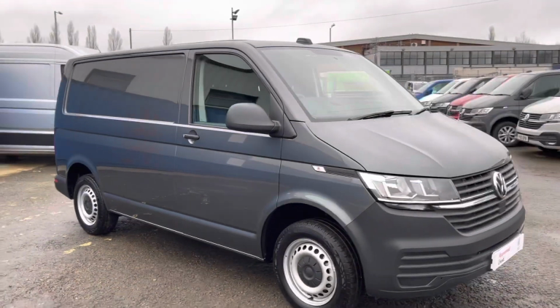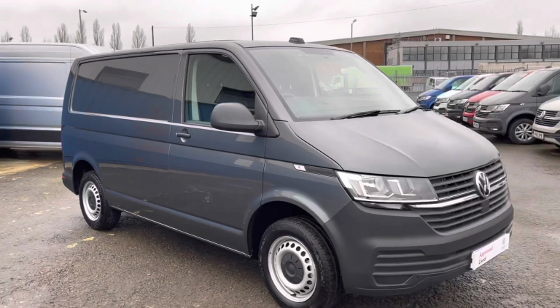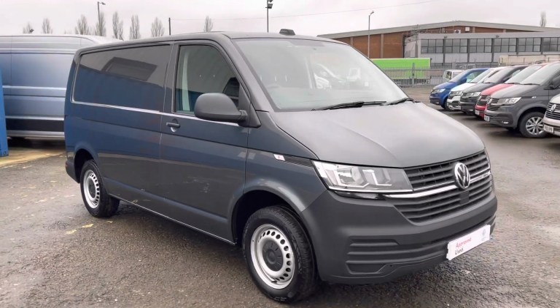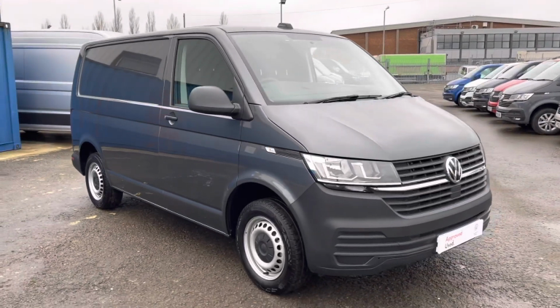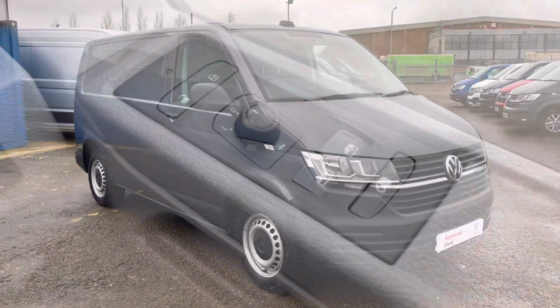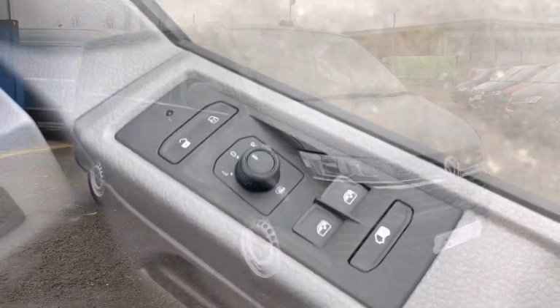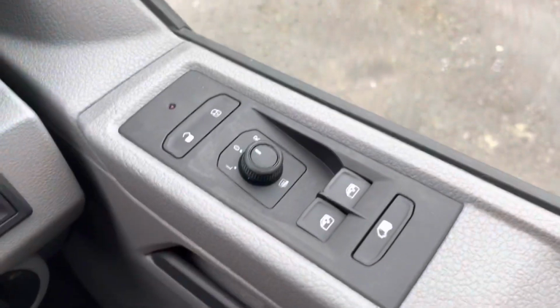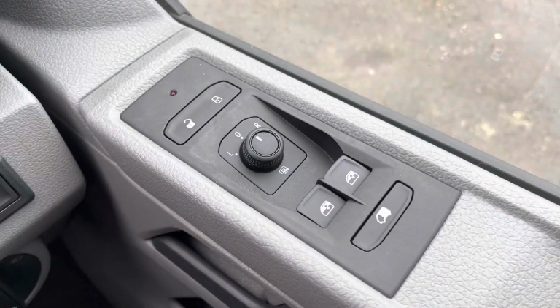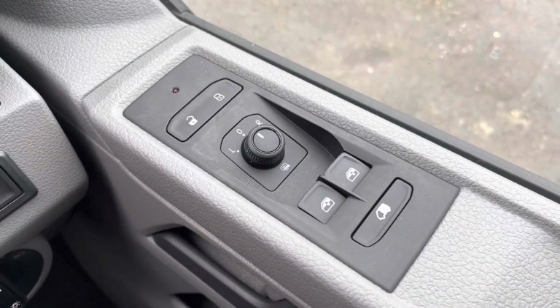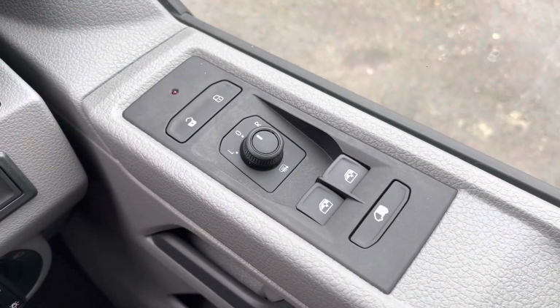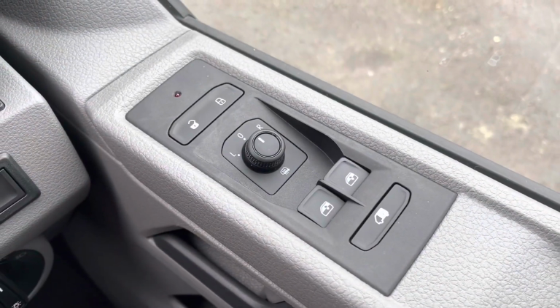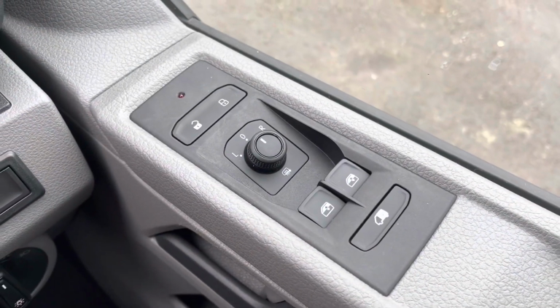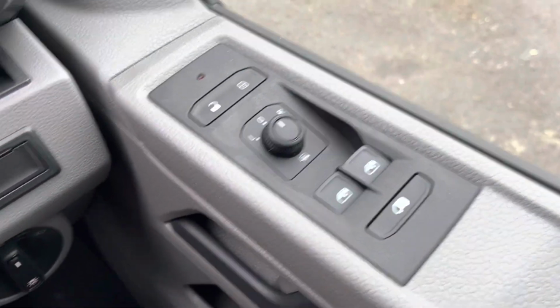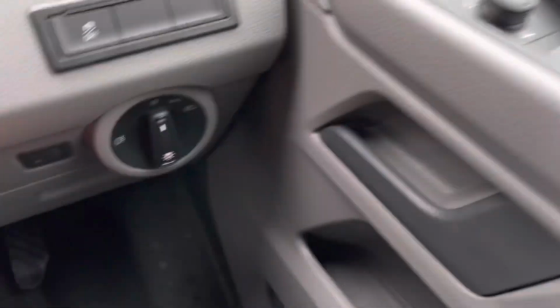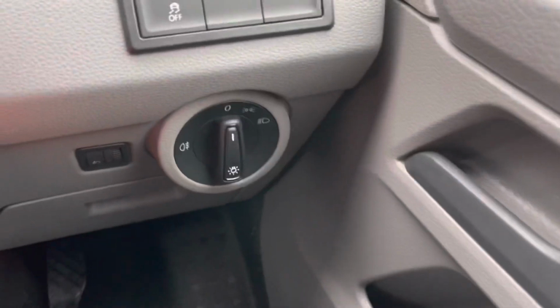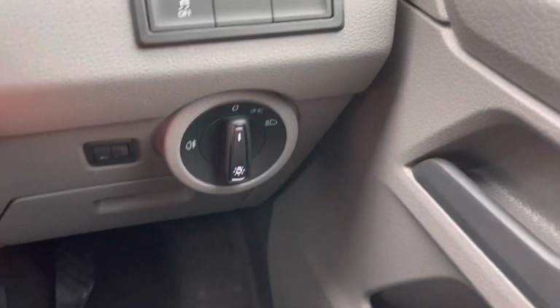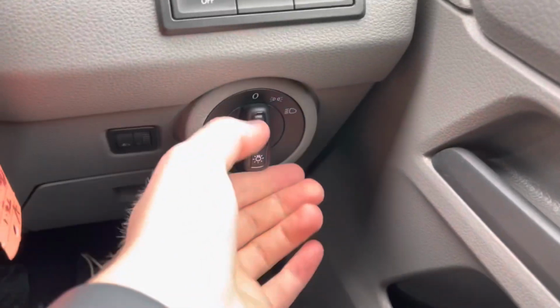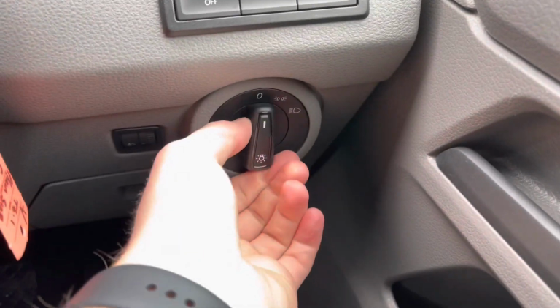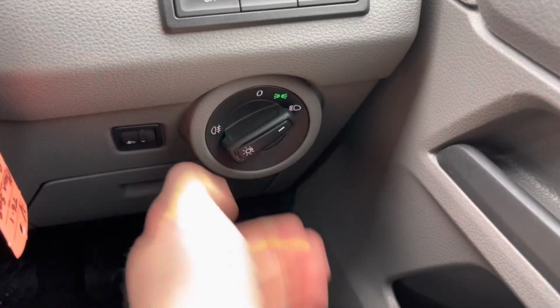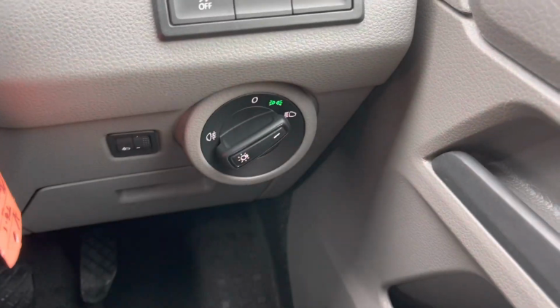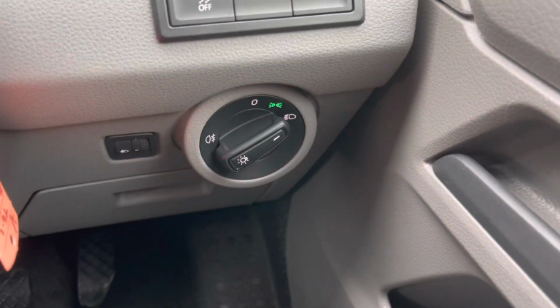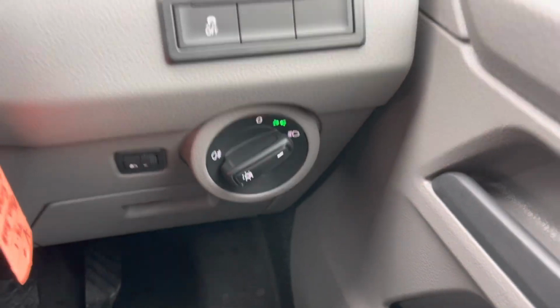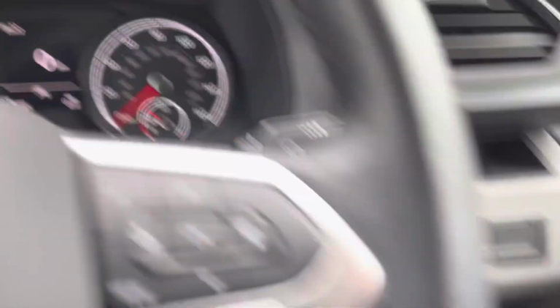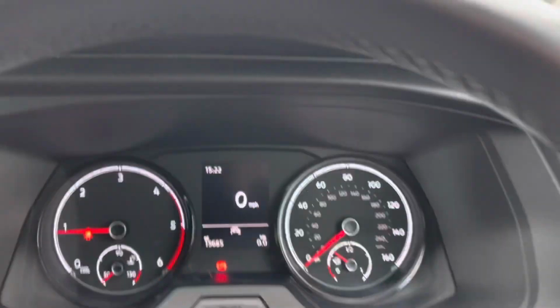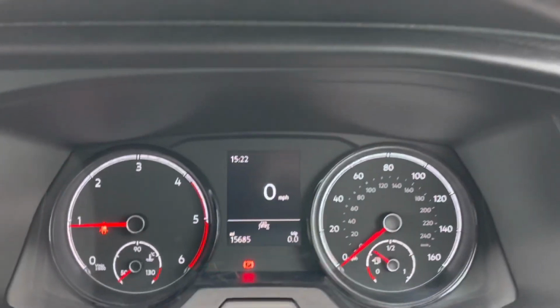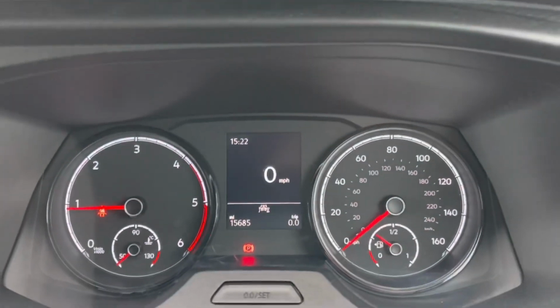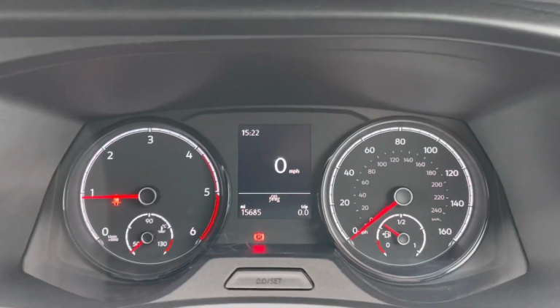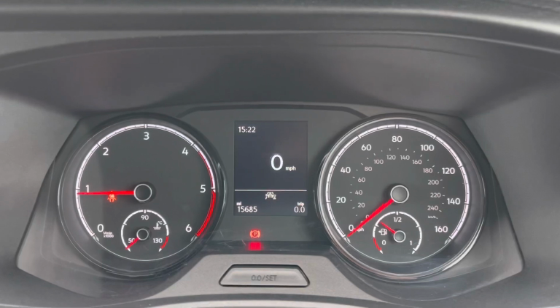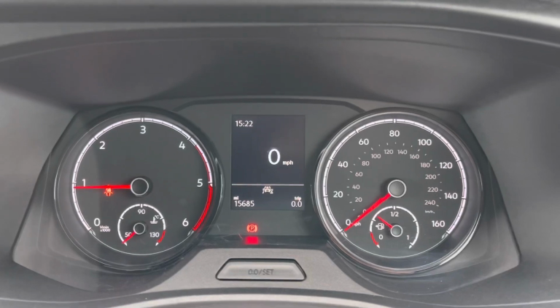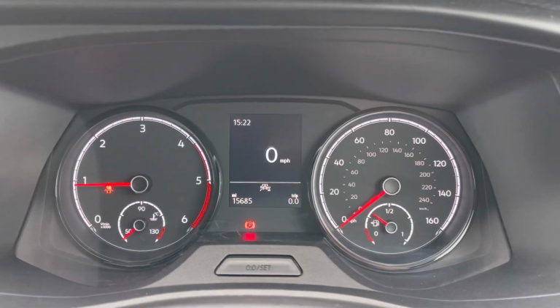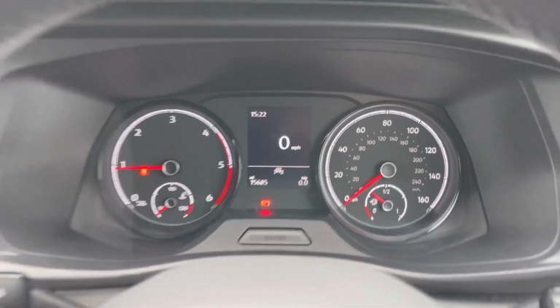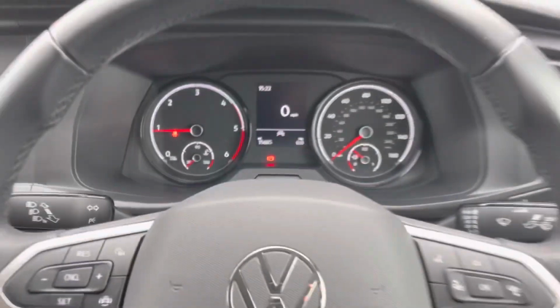Heading into the driver's side now. As you can see, you've got your controls for your heated wing mirrors and your headlight switch just down there. This vehicle has done 15,685 miles.